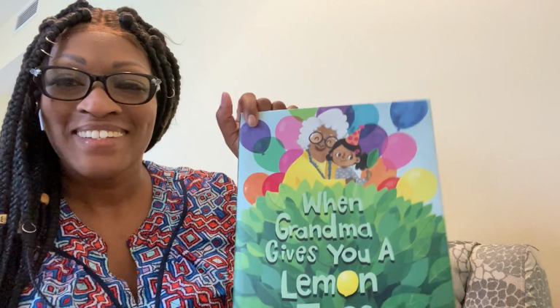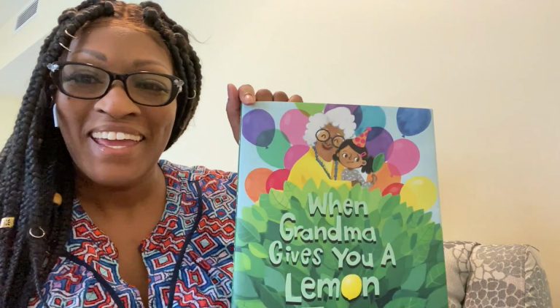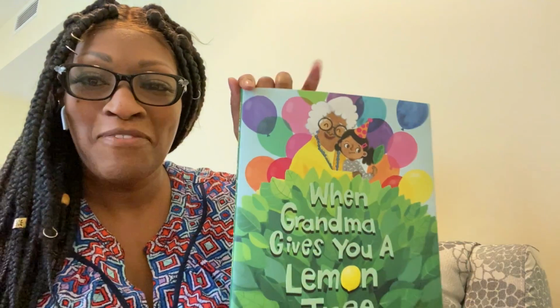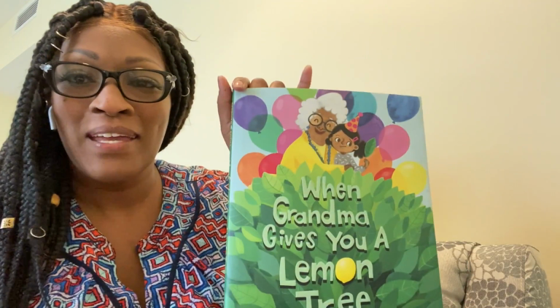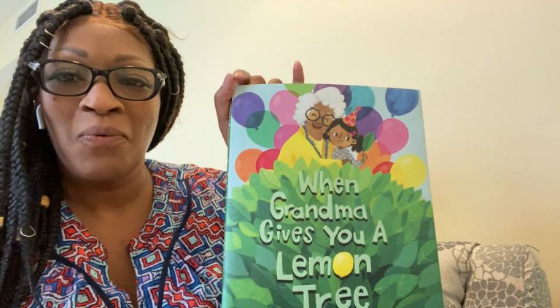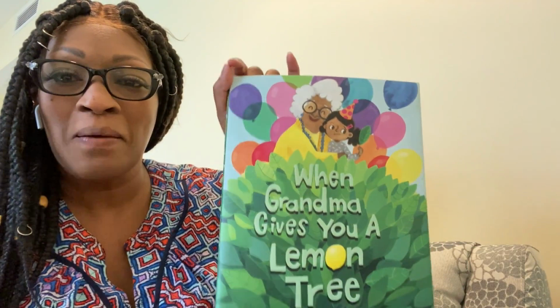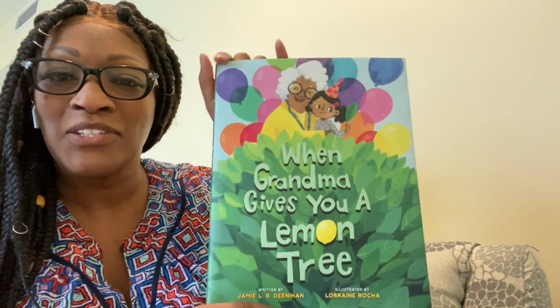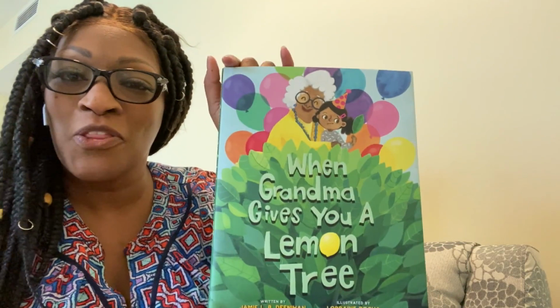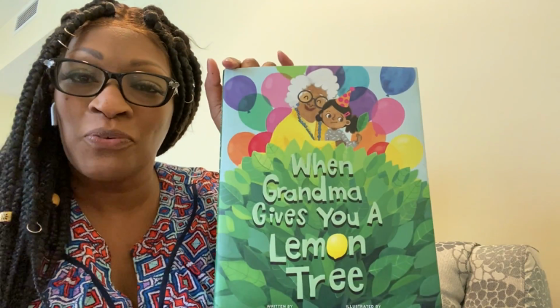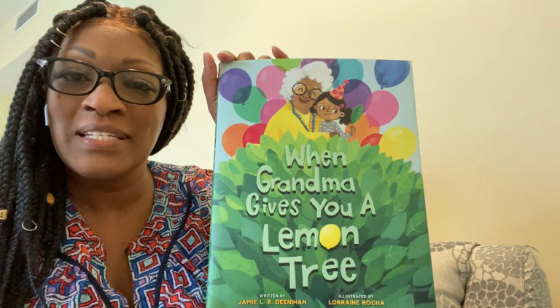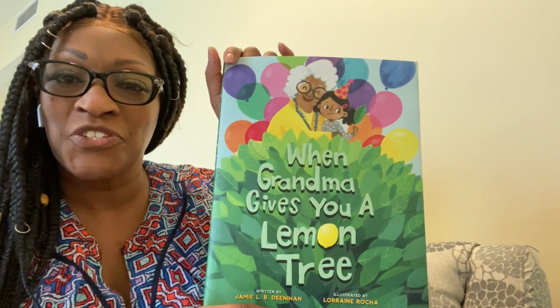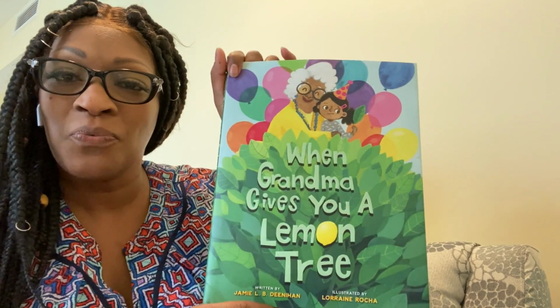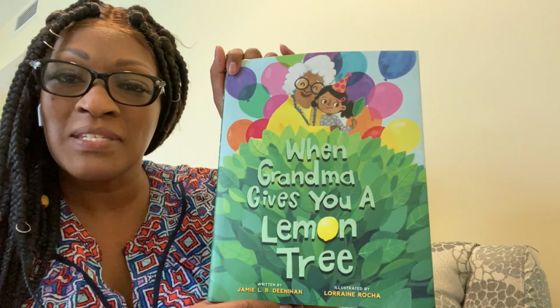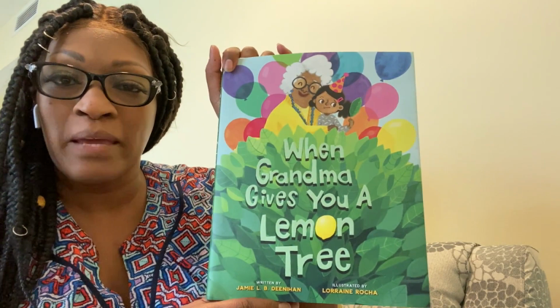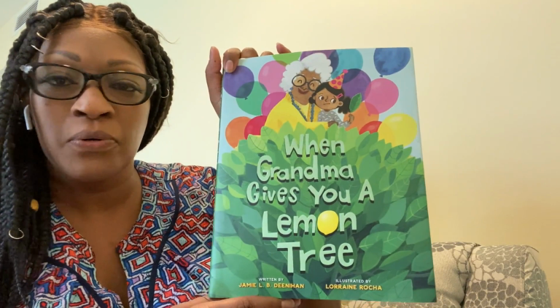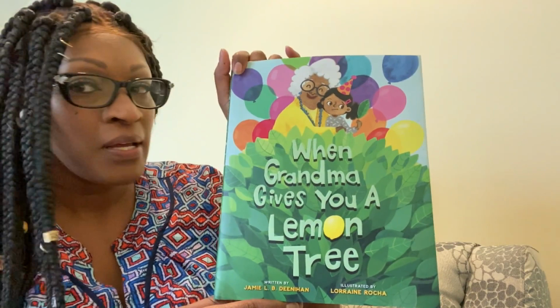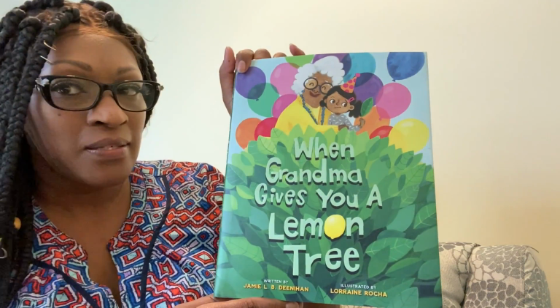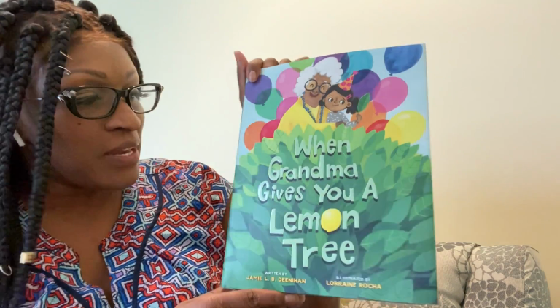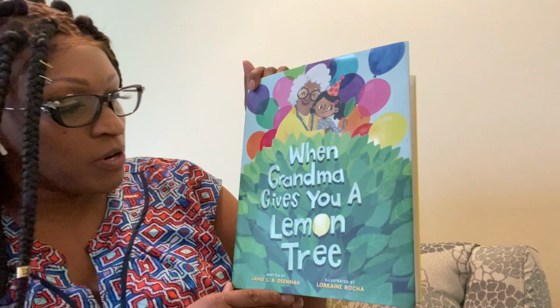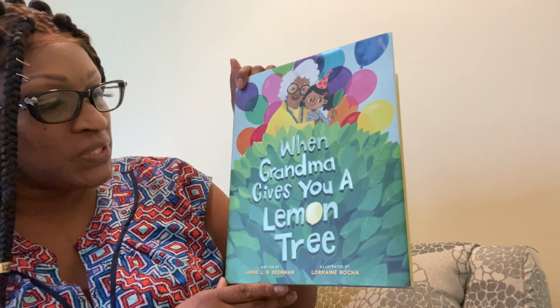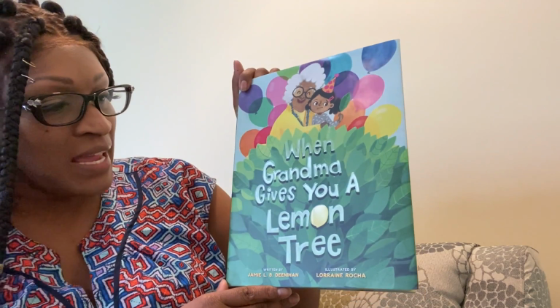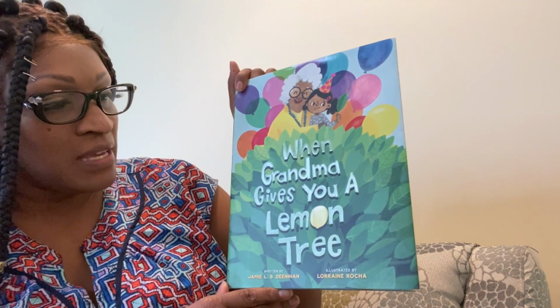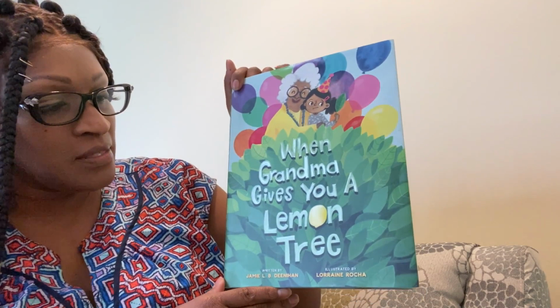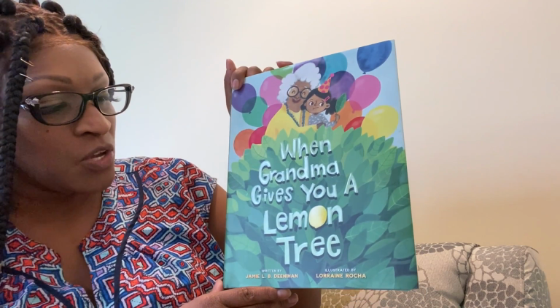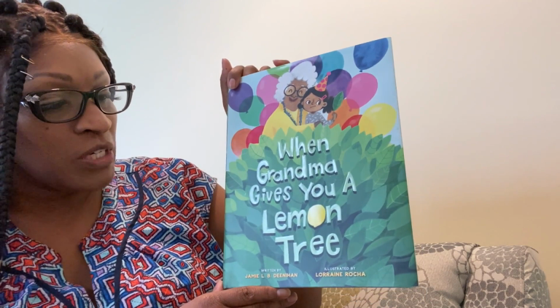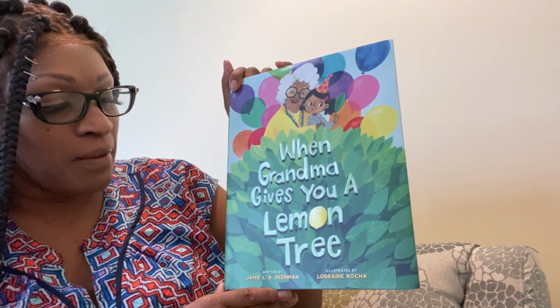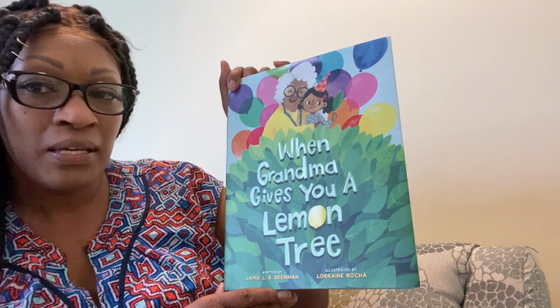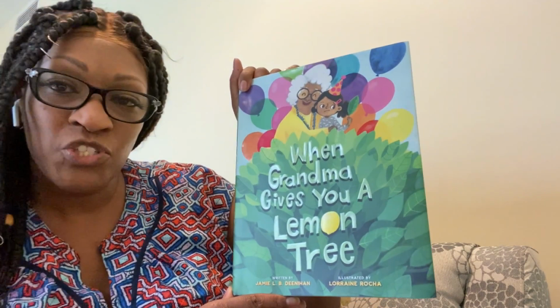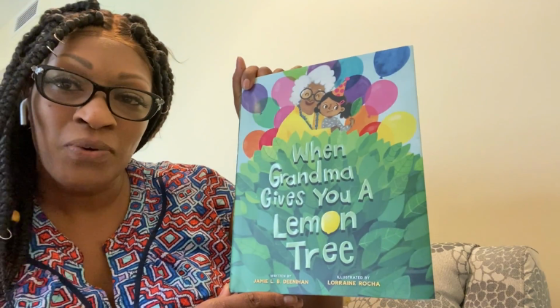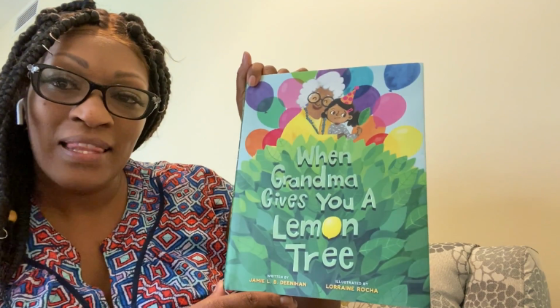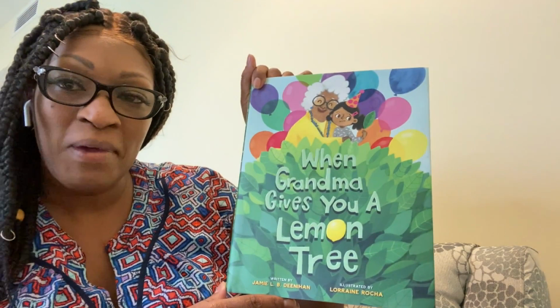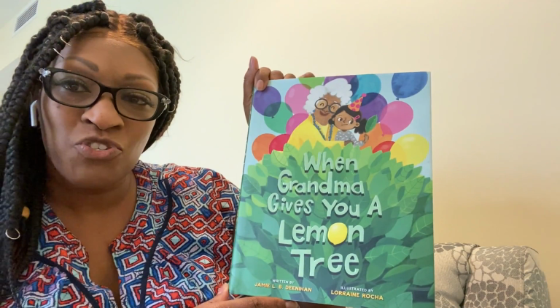Hey everybody! Welcome back to another book reading session with Miss April. The title of our book today is When Grandma Gives You a Lemon Tree.